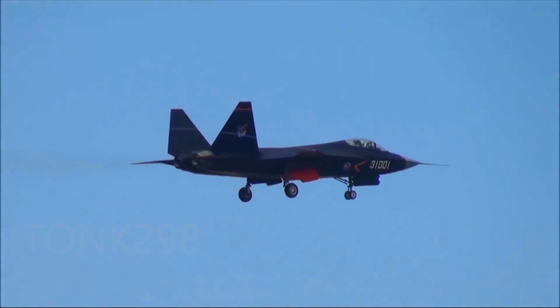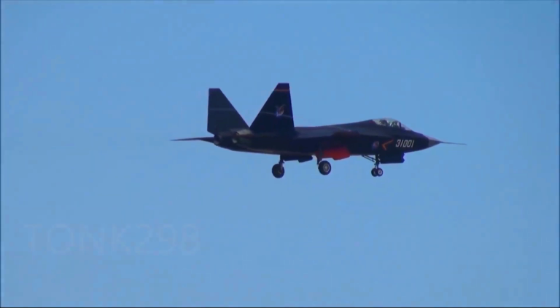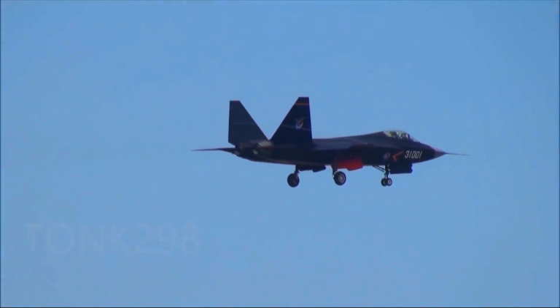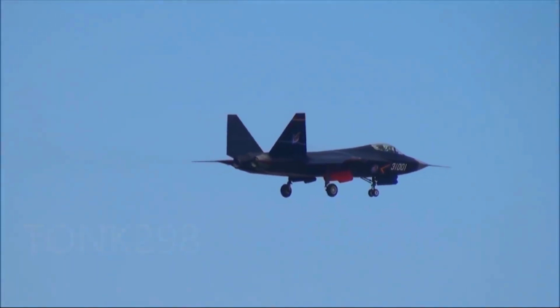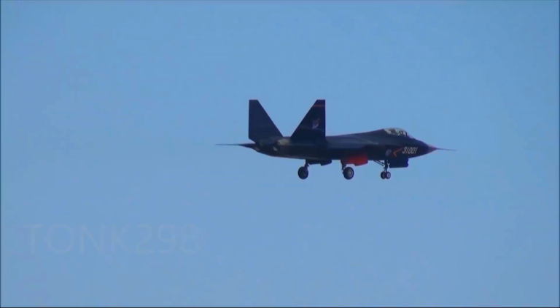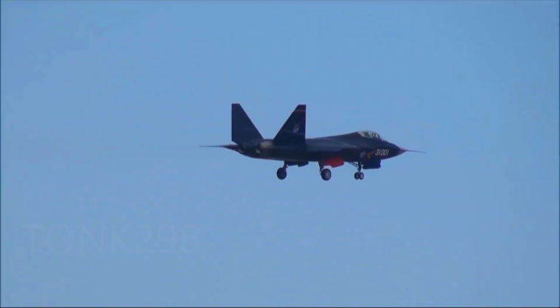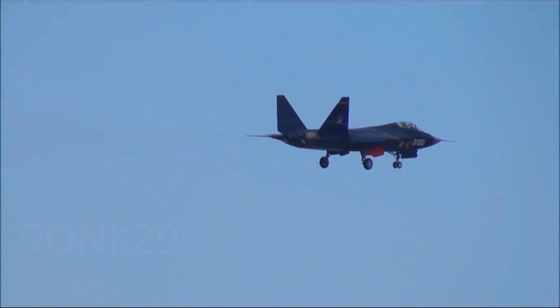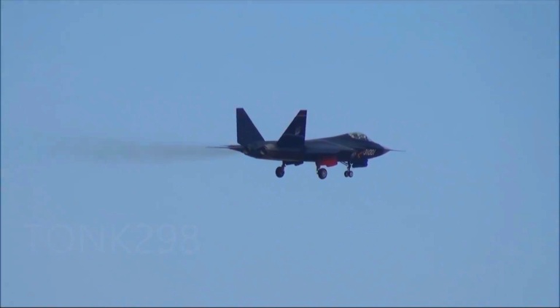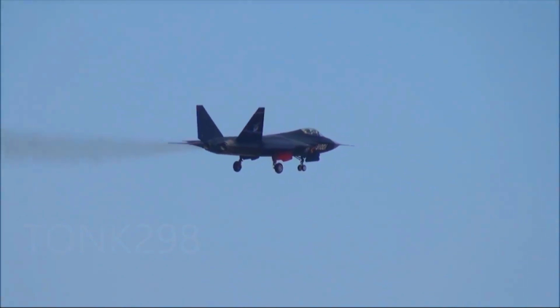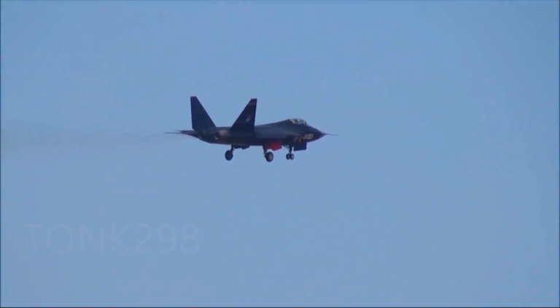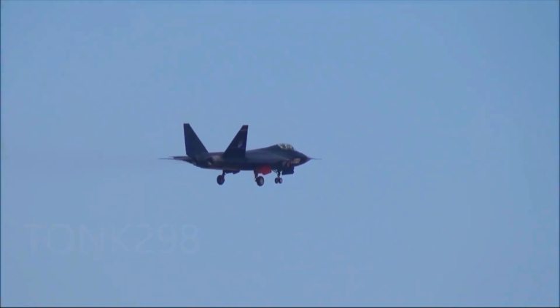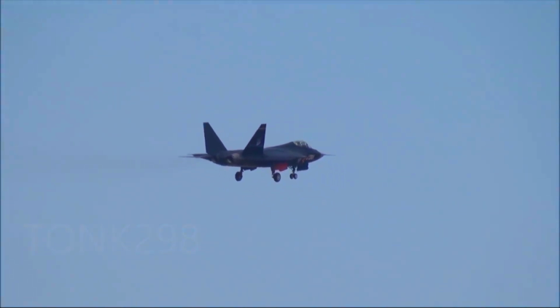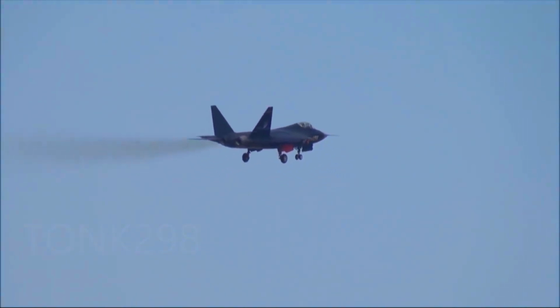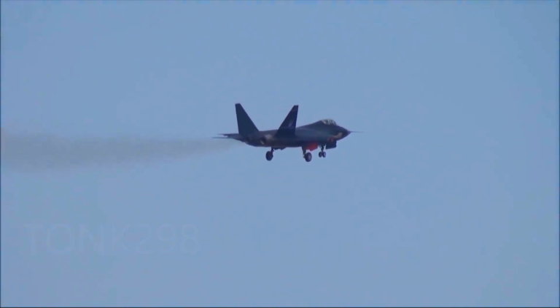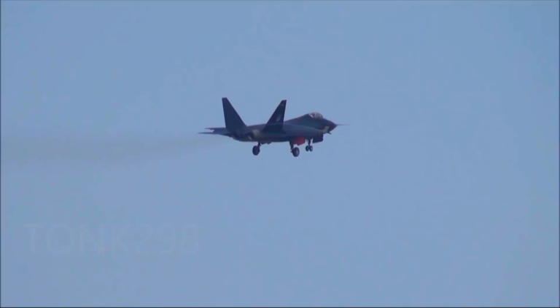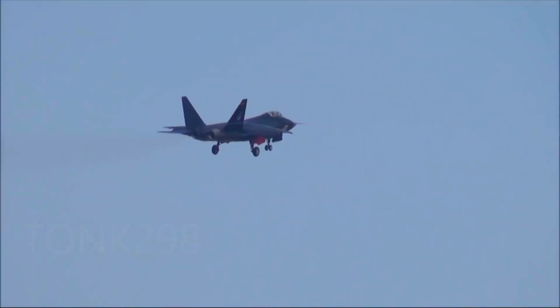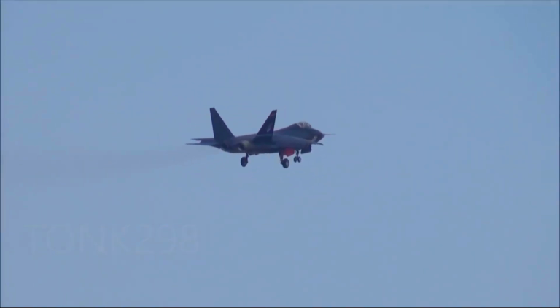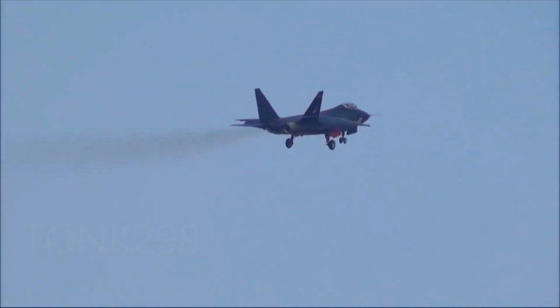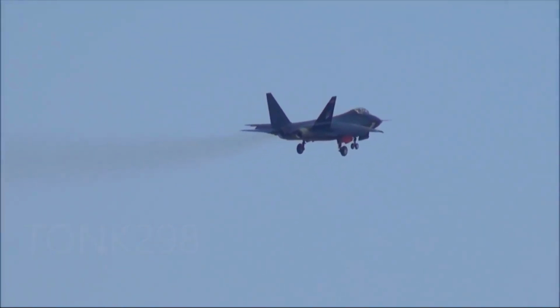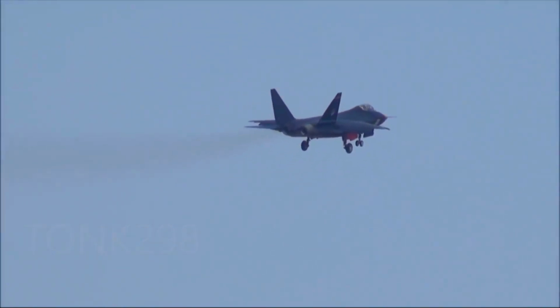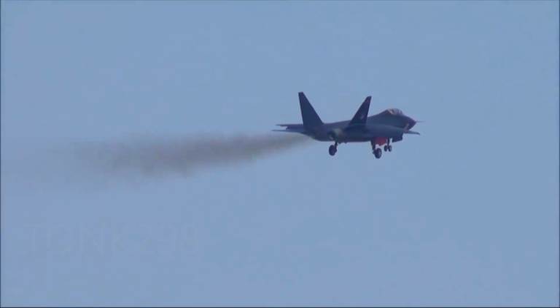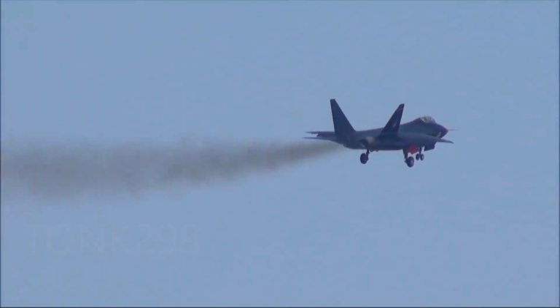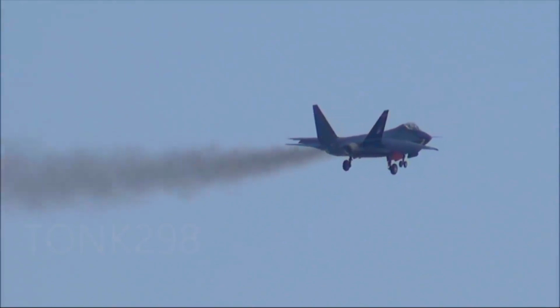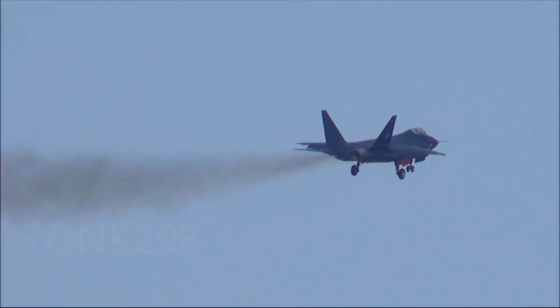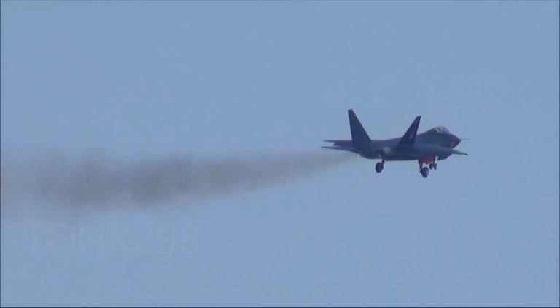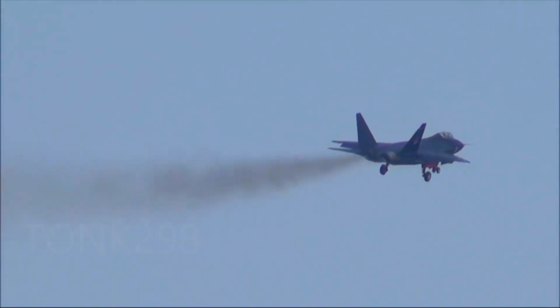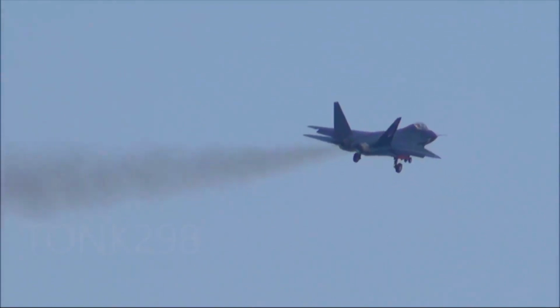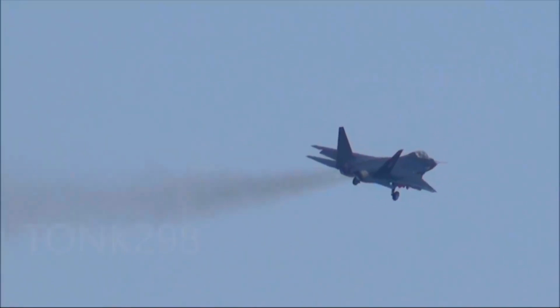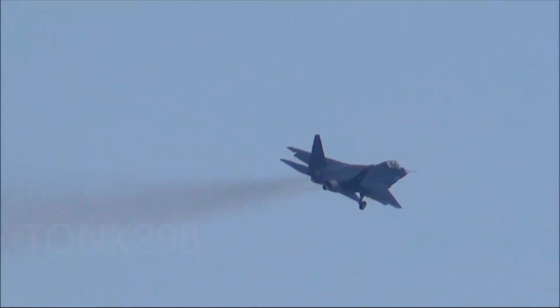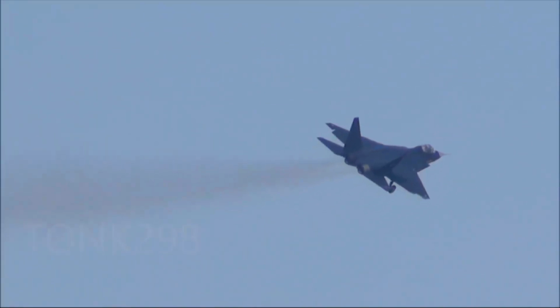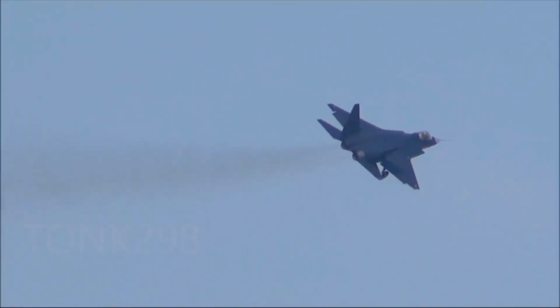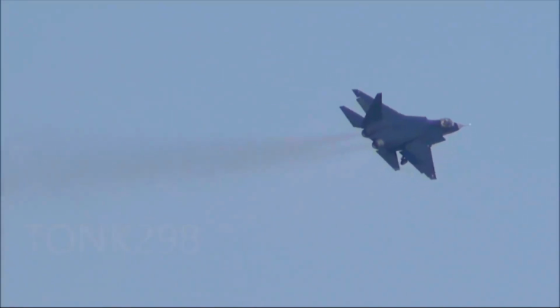The J-31 also utilizes stealth features with radar absorbent materials and a design focused on low observability. Its defensive systems include ECM, IR countermeasures, and advanced situational awareness tools.